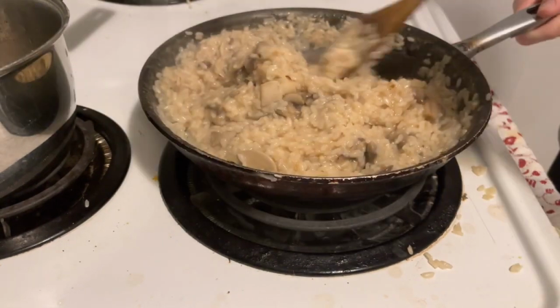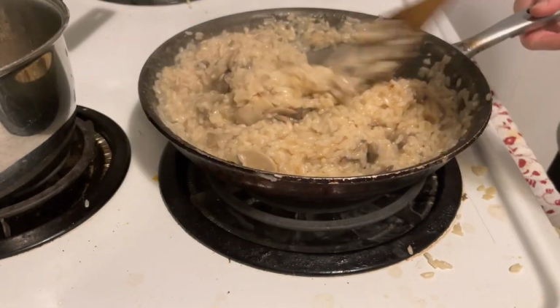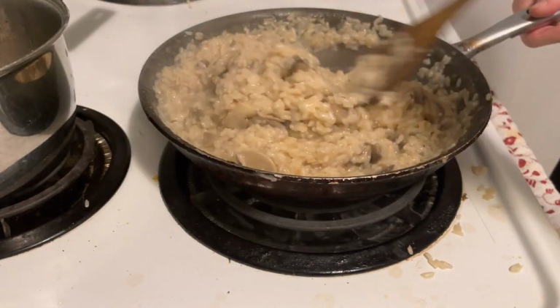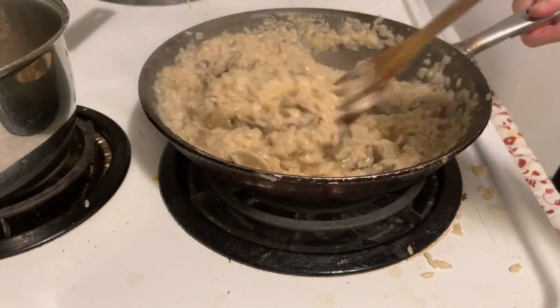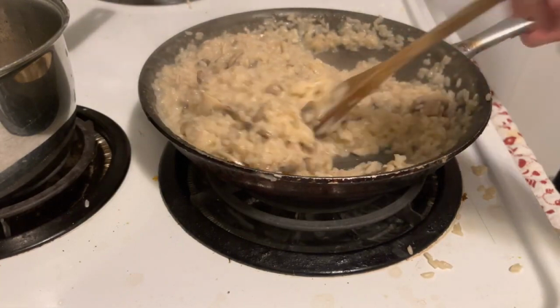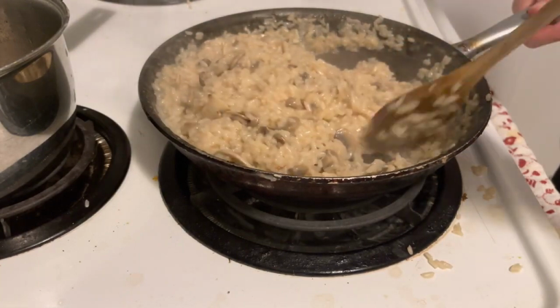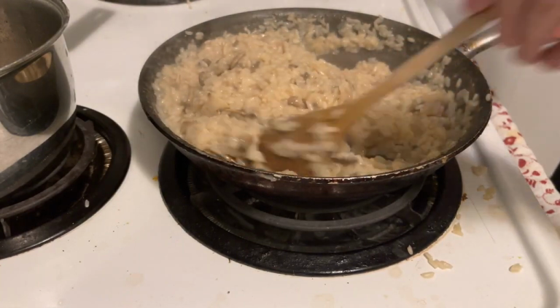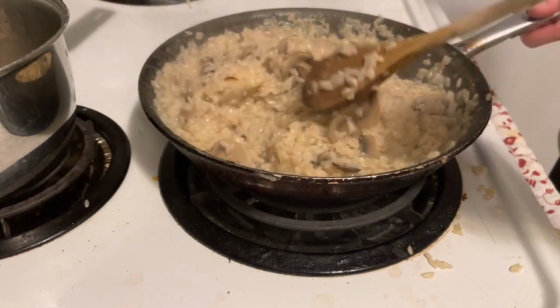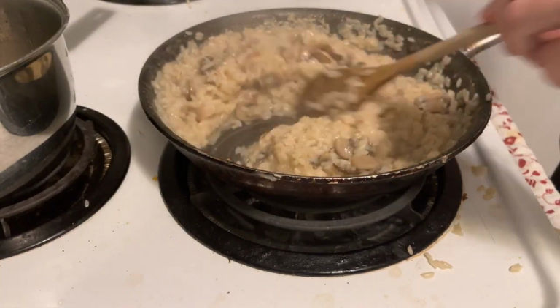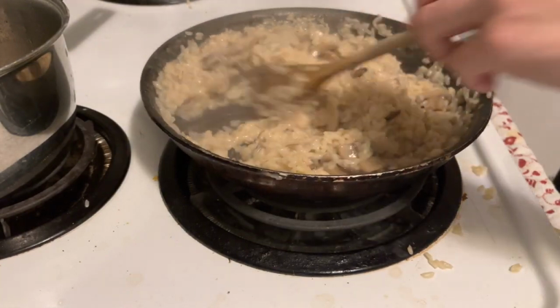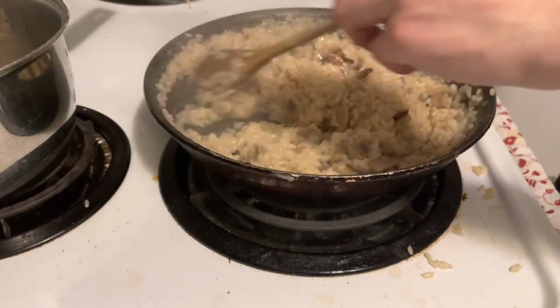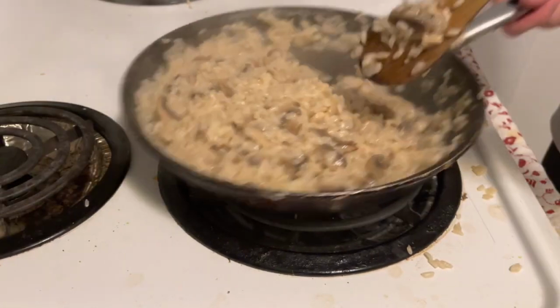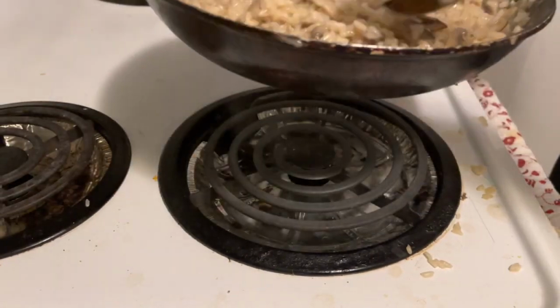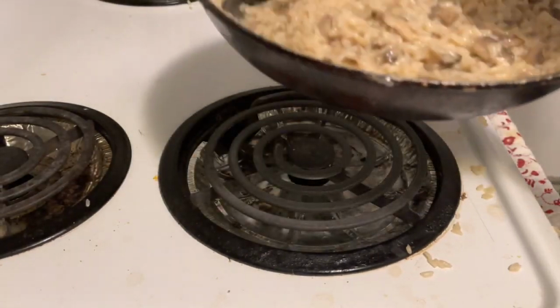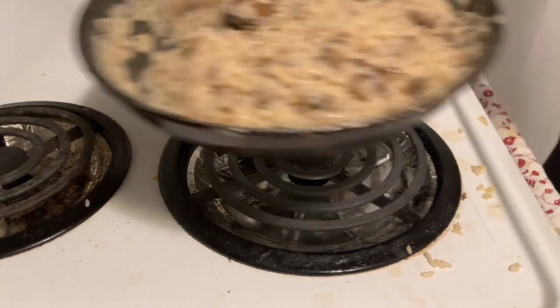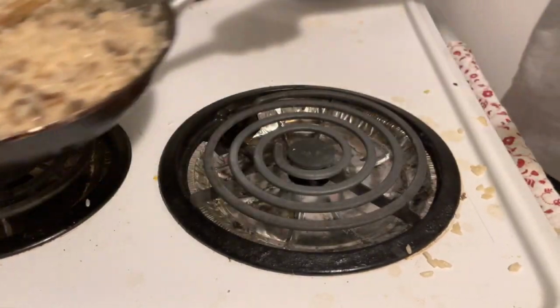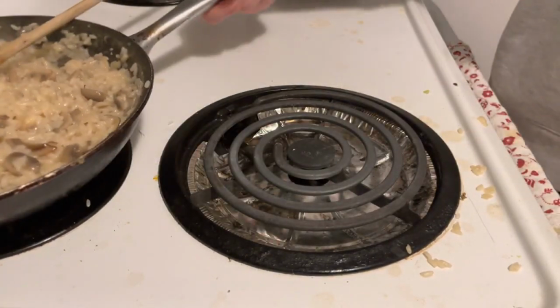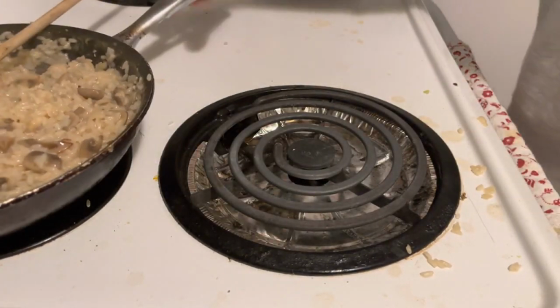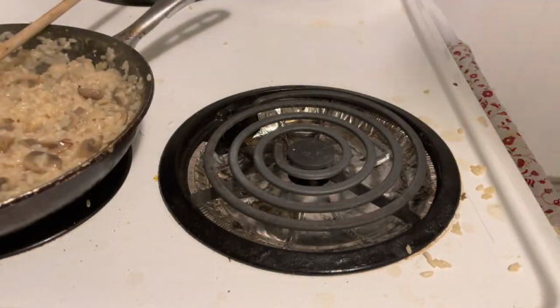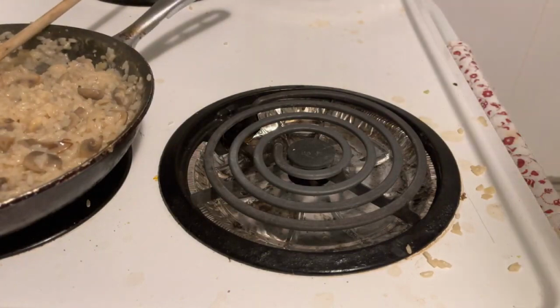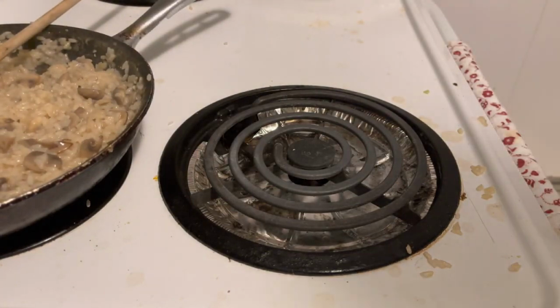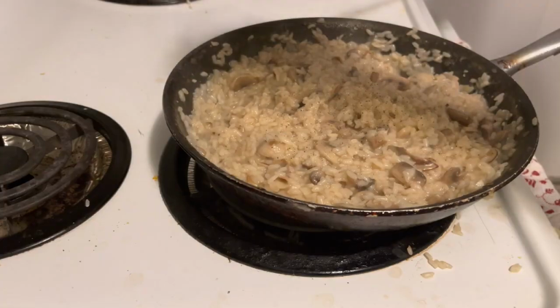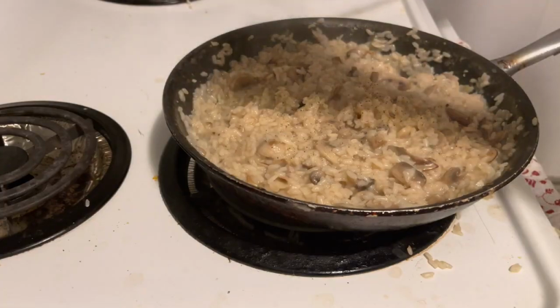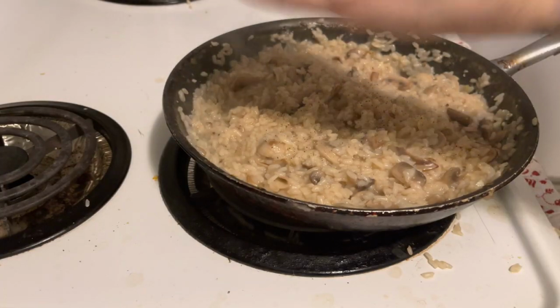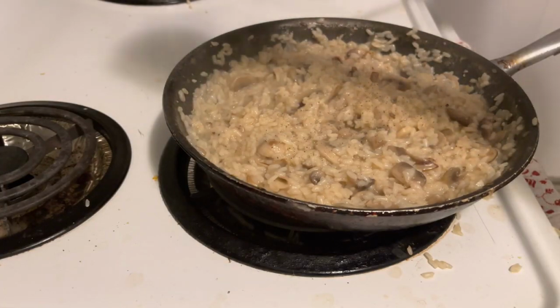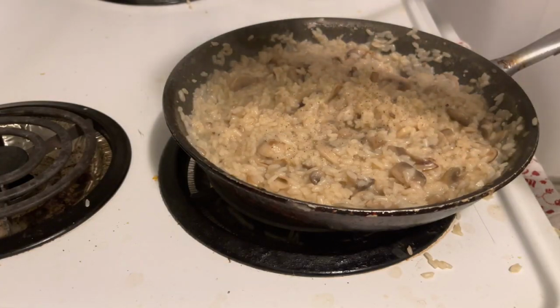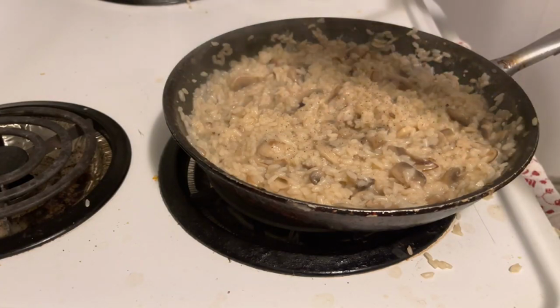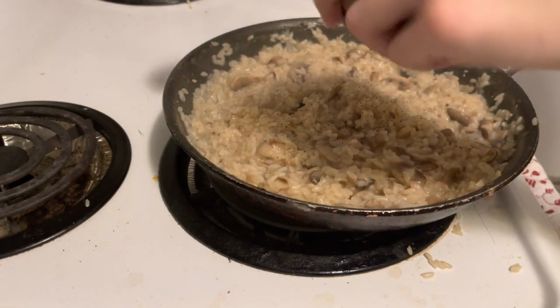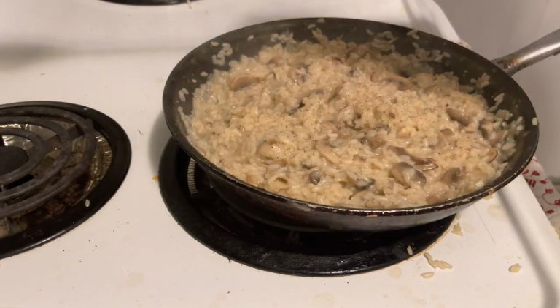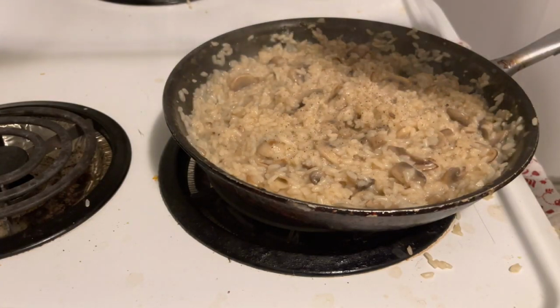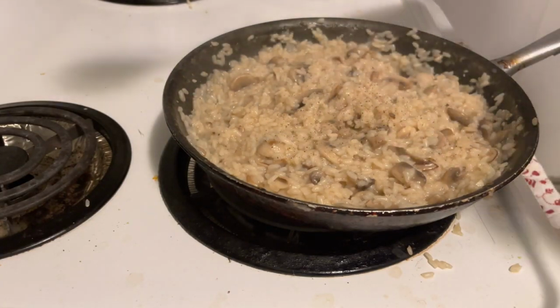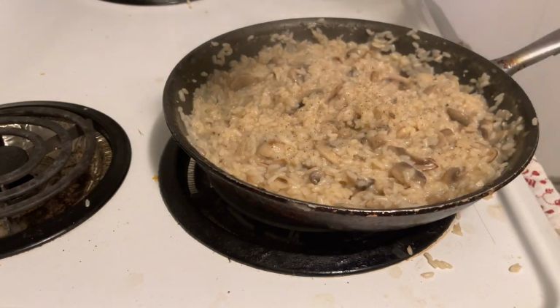Right around here you would throw the parmesan in, about 55 grams. Like the wine, you could add as much as you want — the more the better. Just watch how much salt you add since the parmesan is naturally very salty.